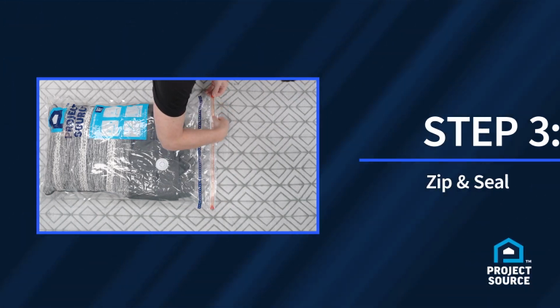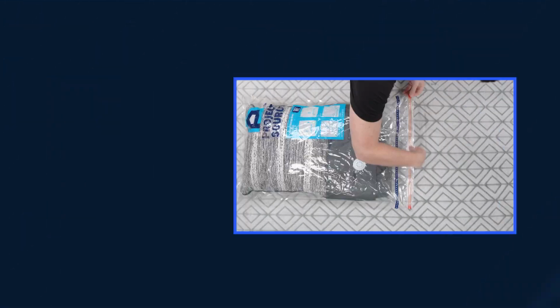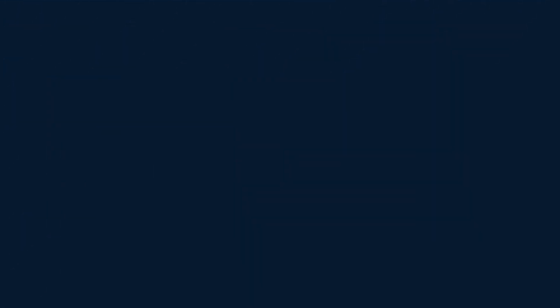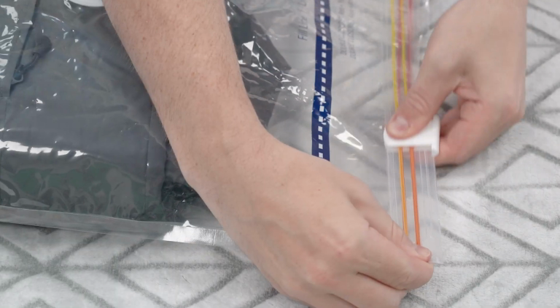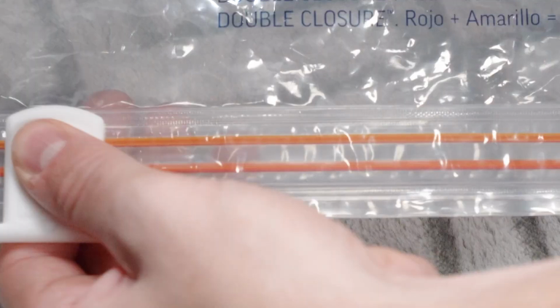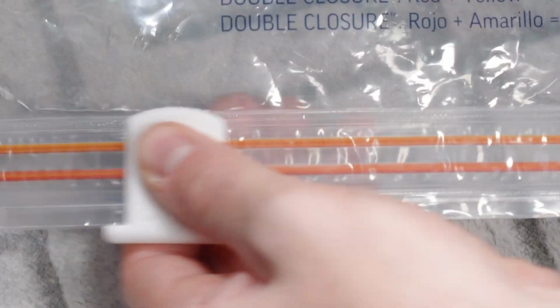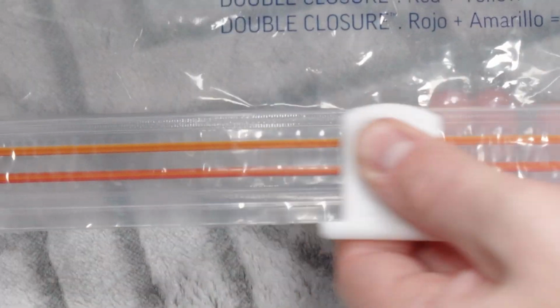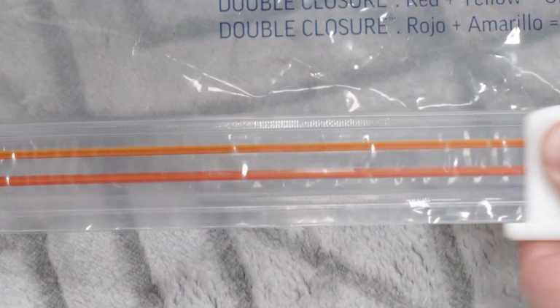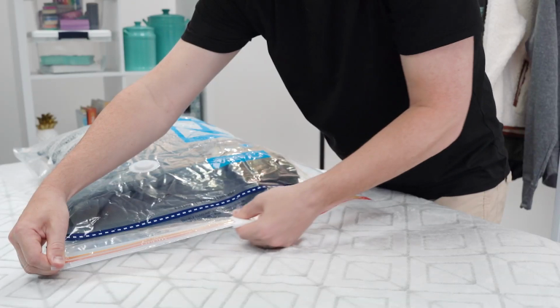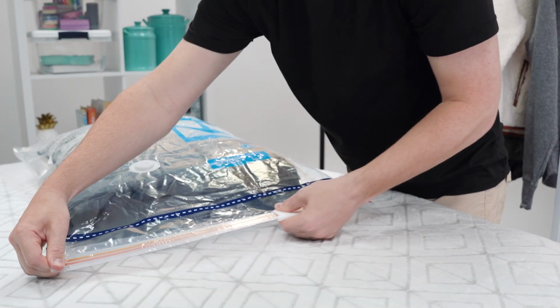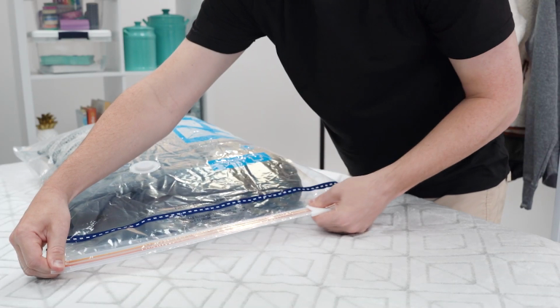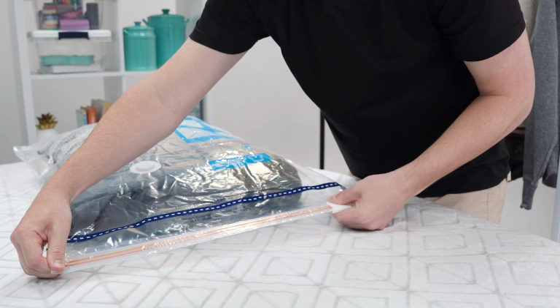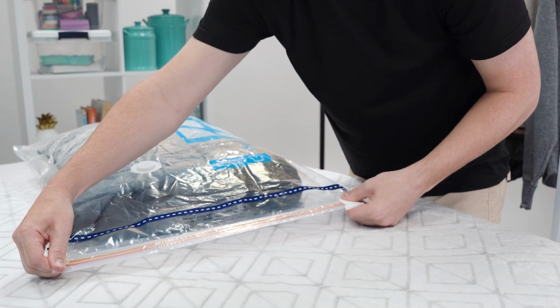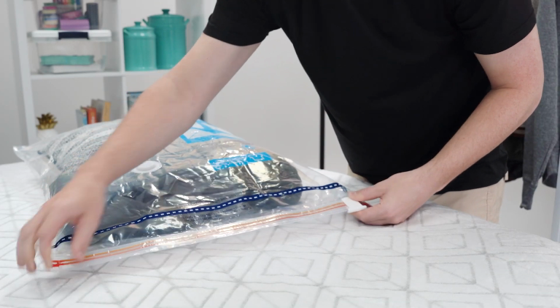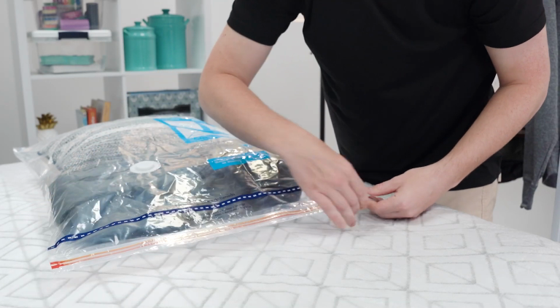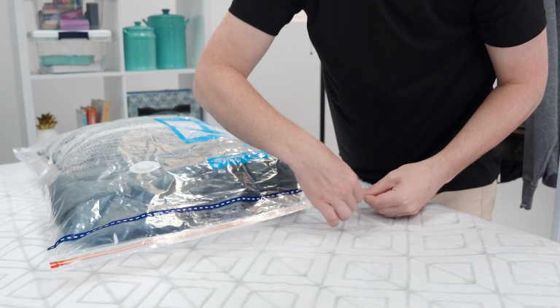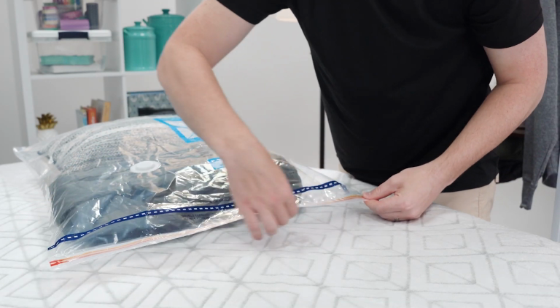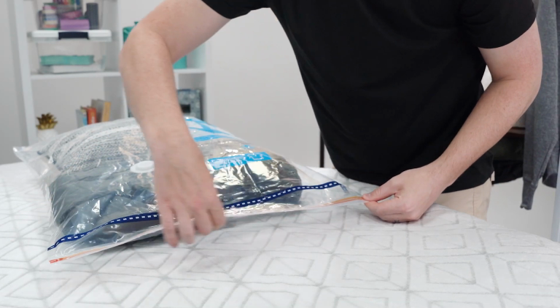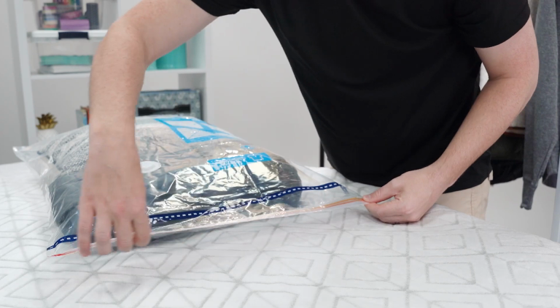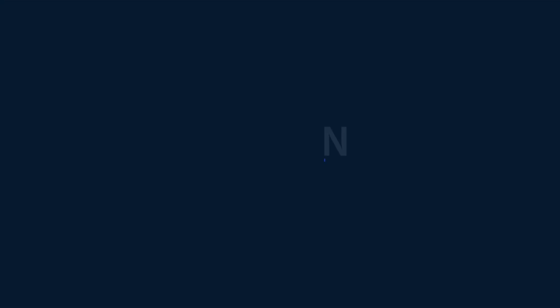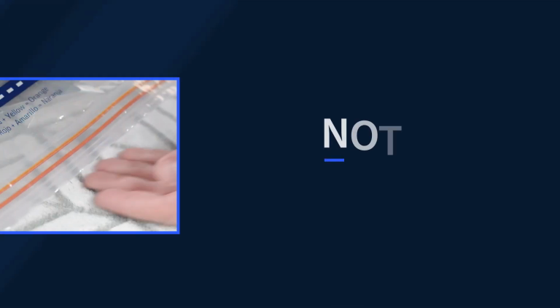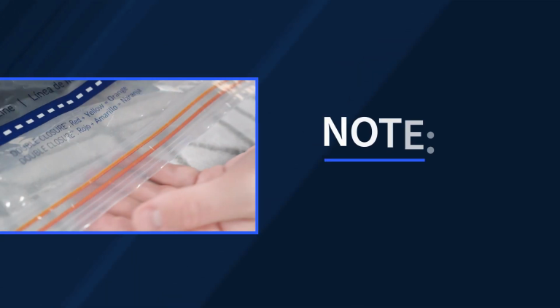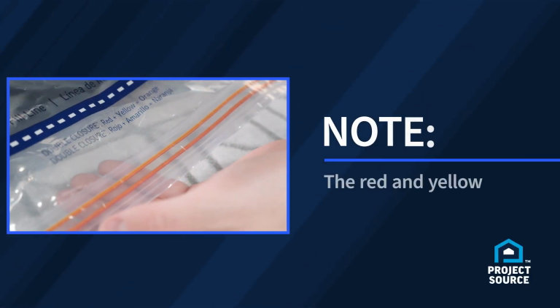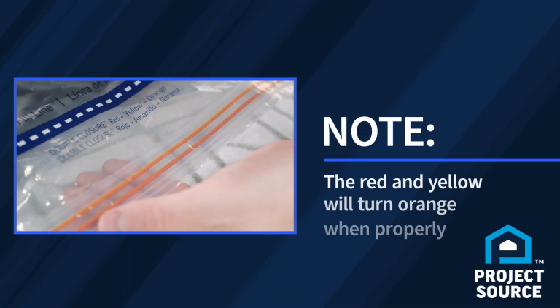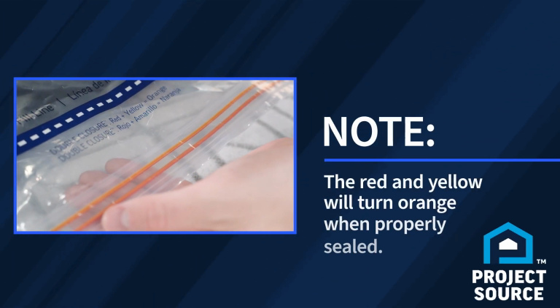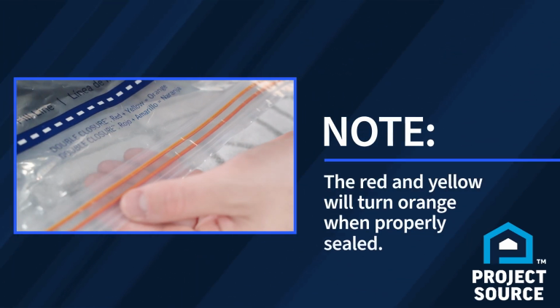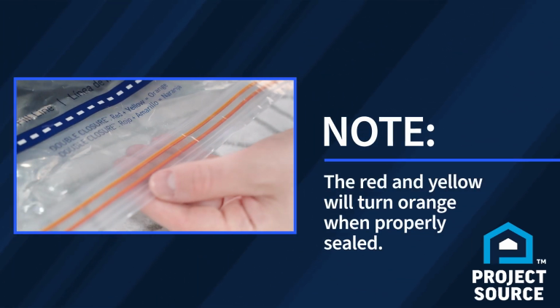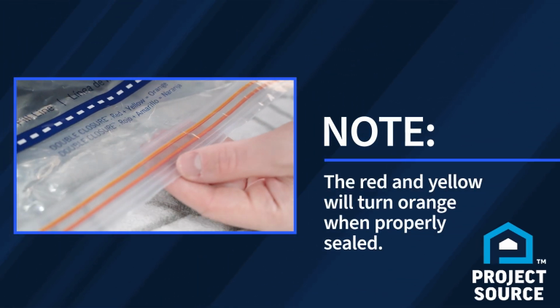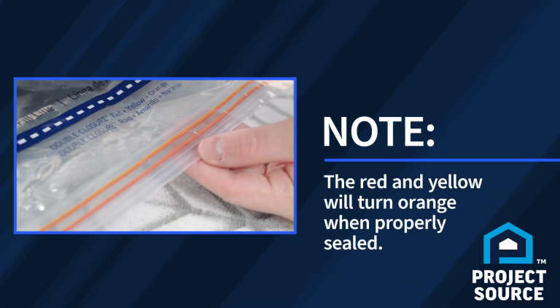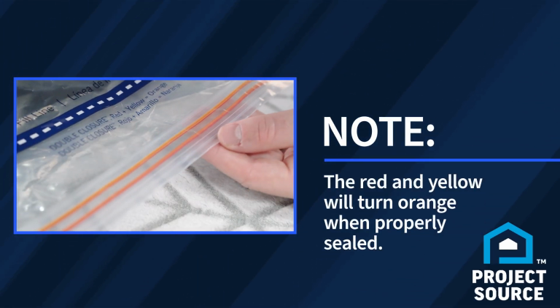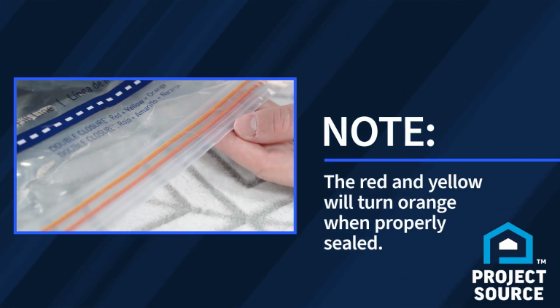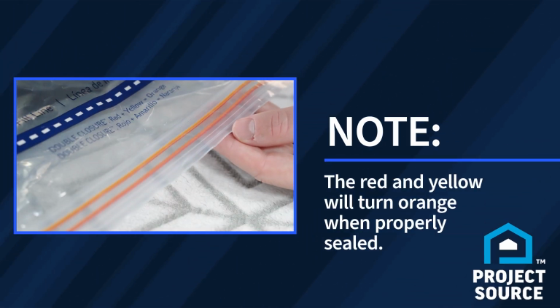Pinch the double zipper with the T-slider and swipe back and forth at least twice. The red and yellow zipper will turn orange when the bag is sealed properly.